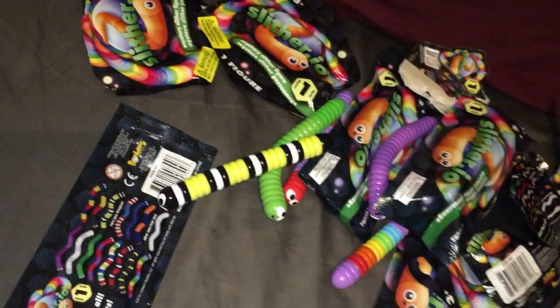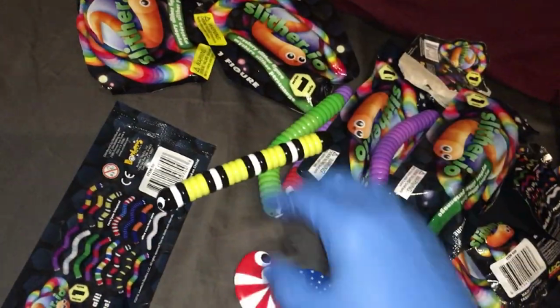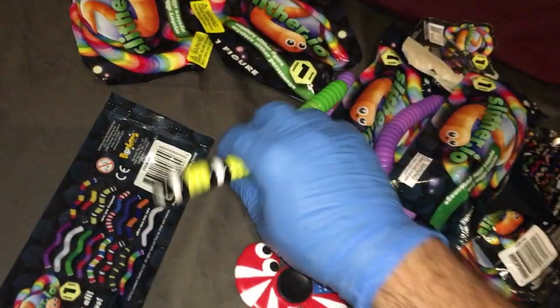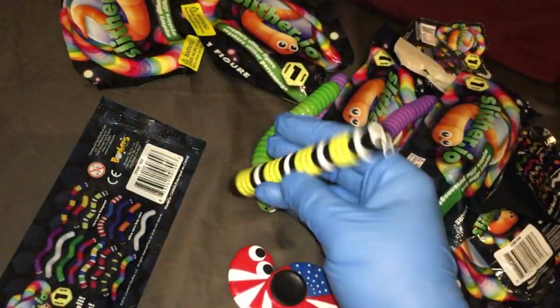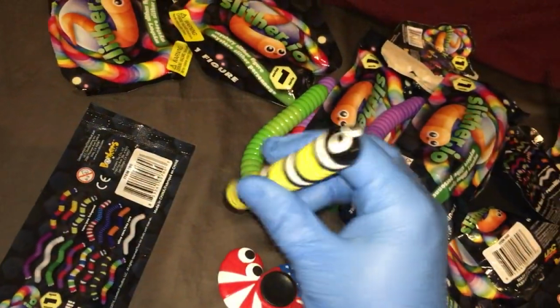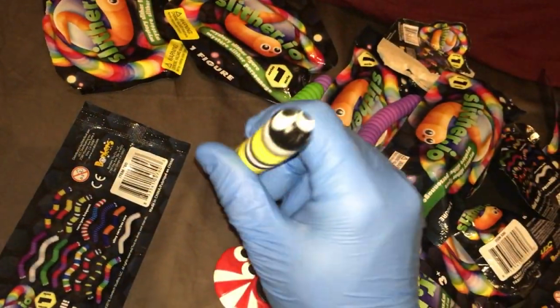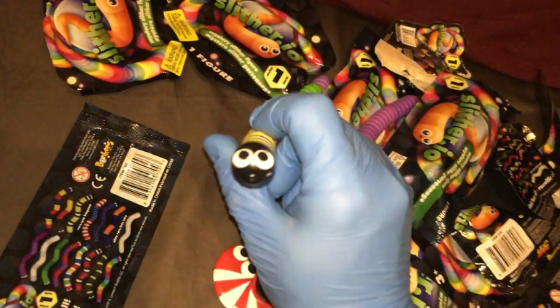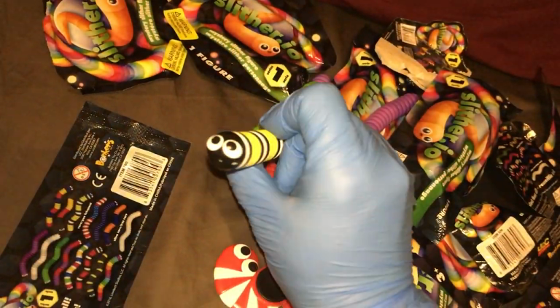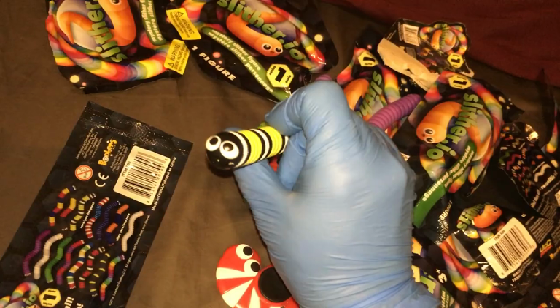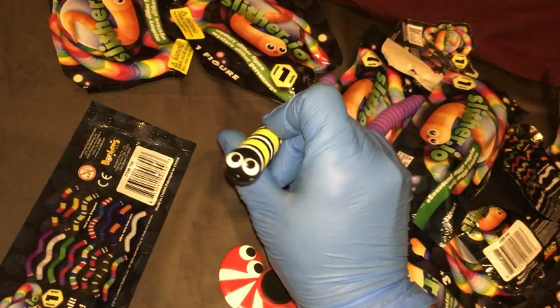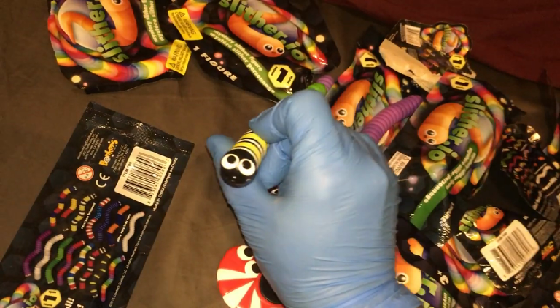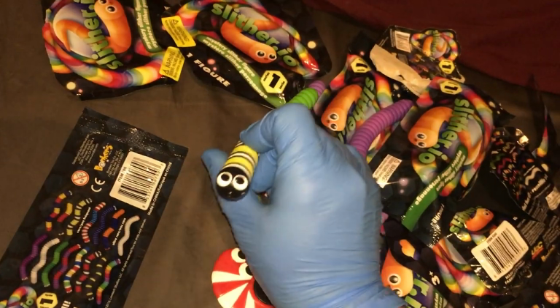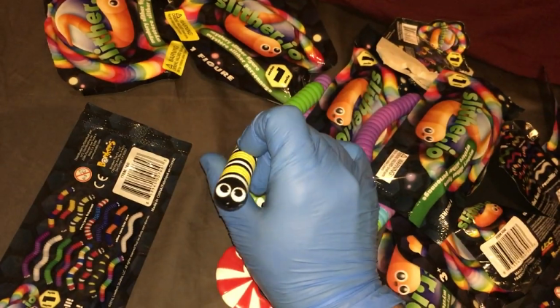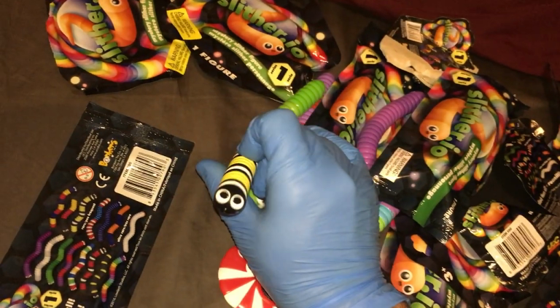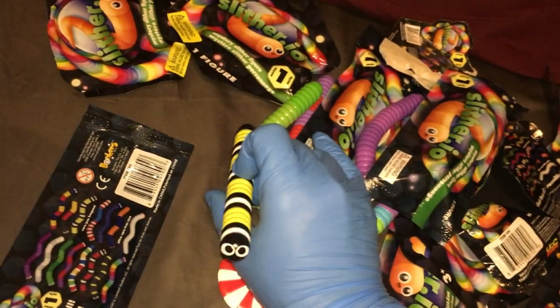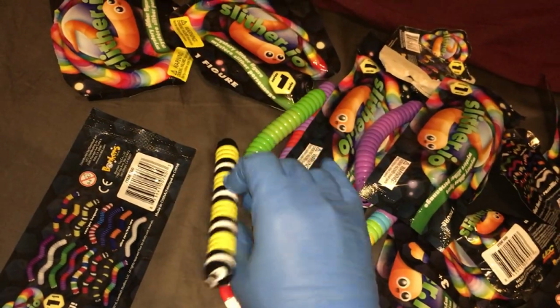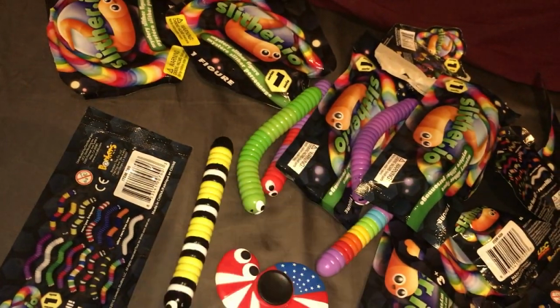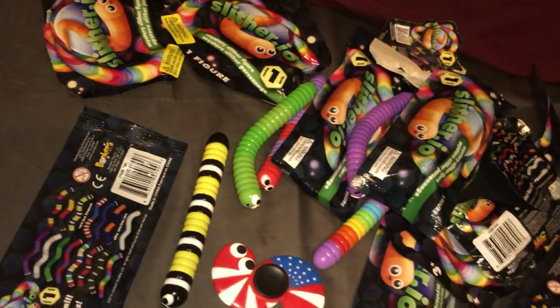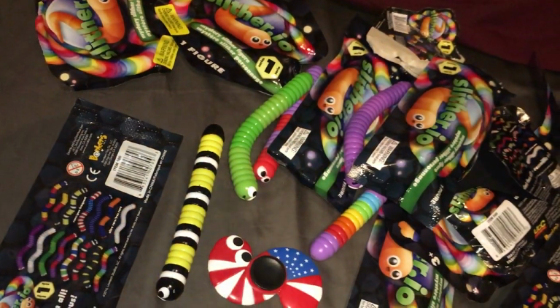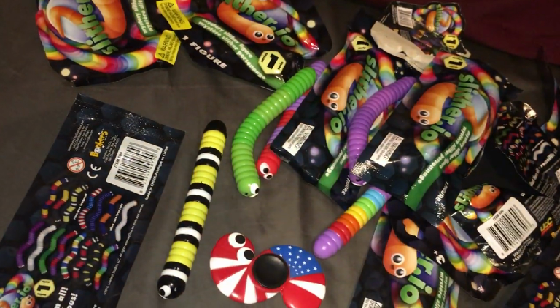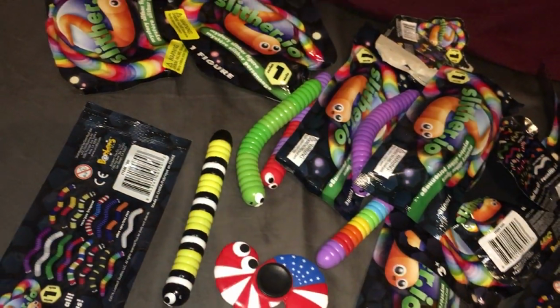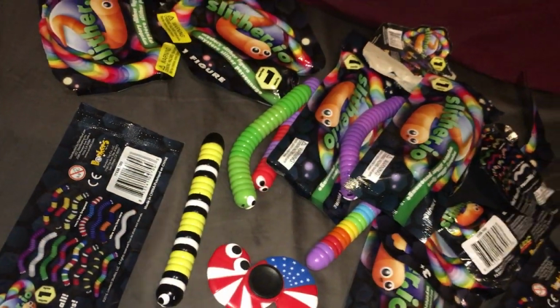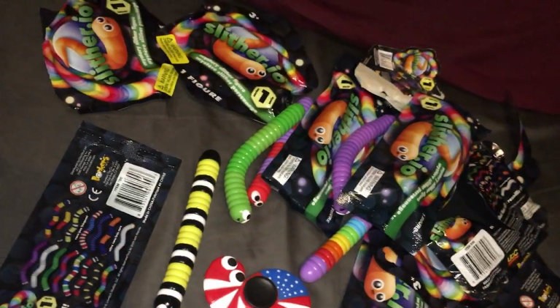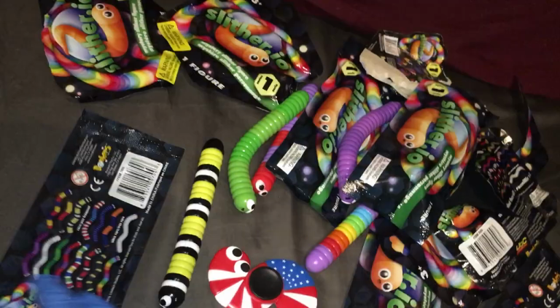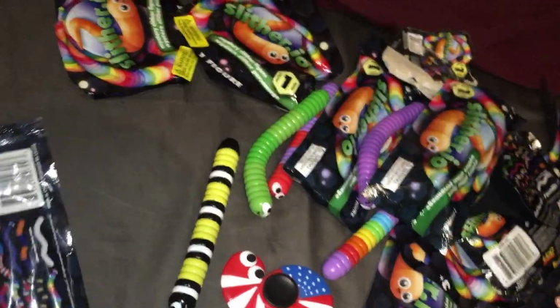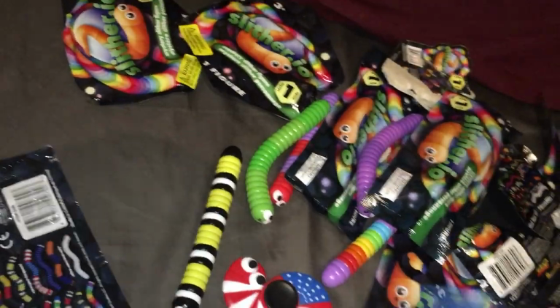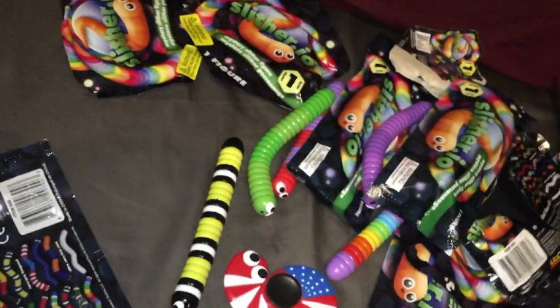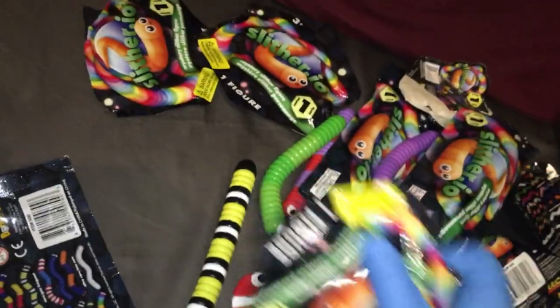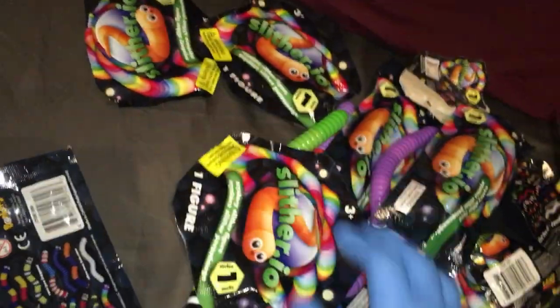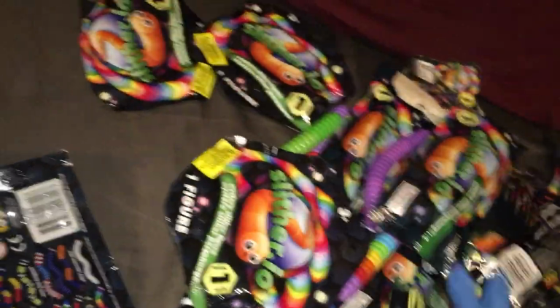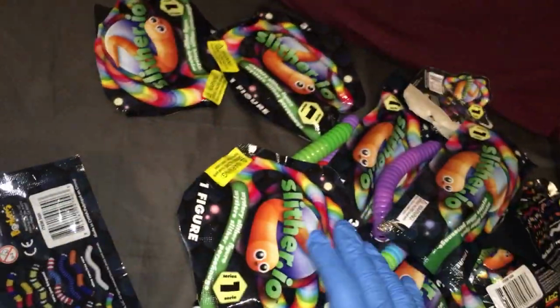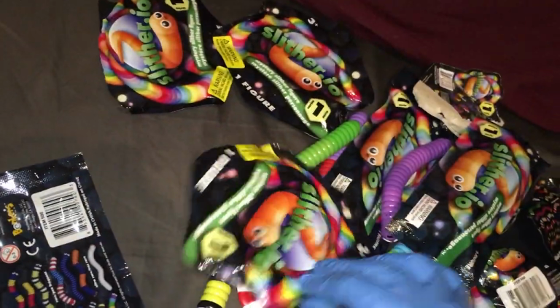And this guy is the Monarch Butterfly Larva, also known as a Monarch Butterfly Caterpillar. They love to eat milkweed. Say it ain't so.